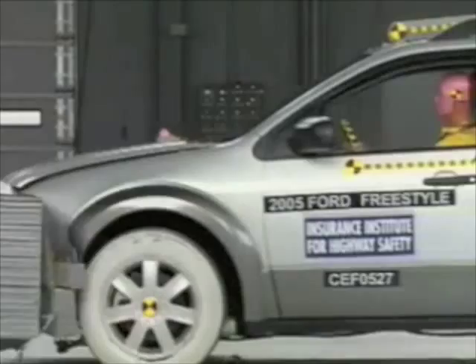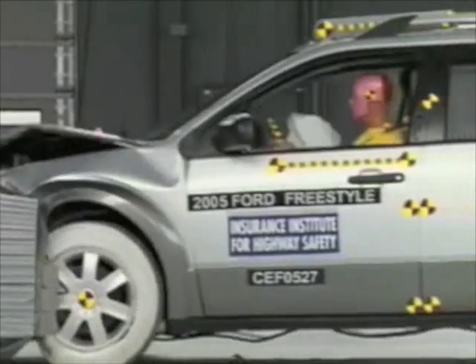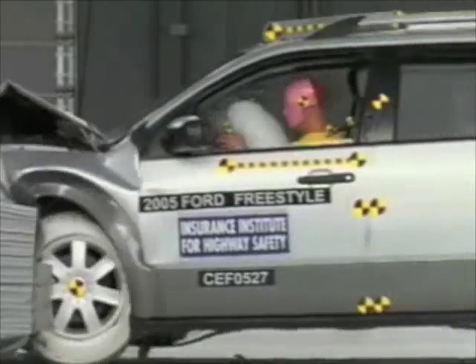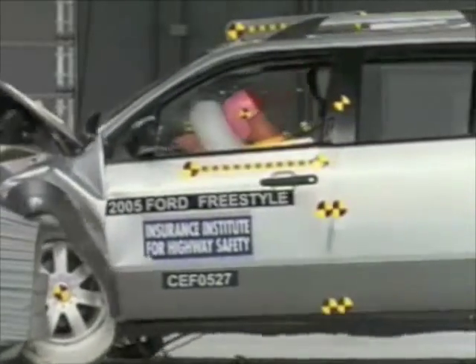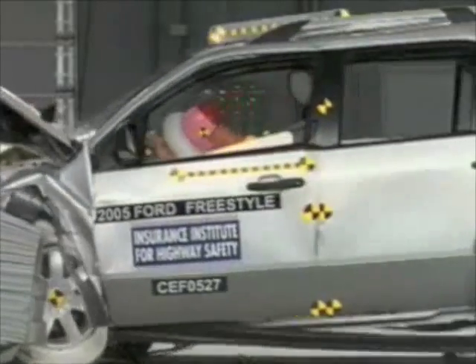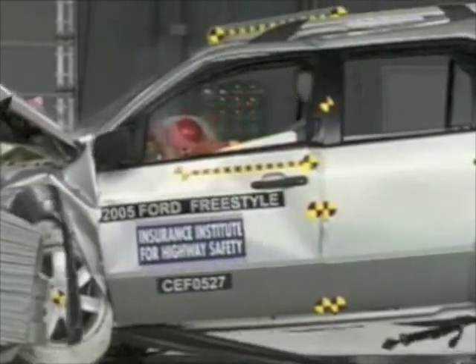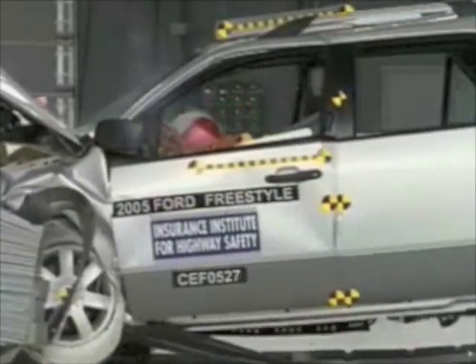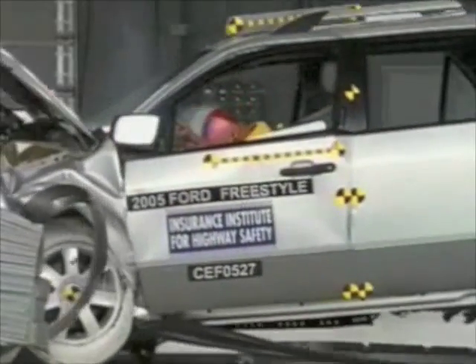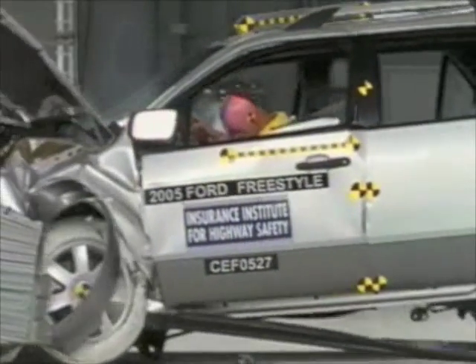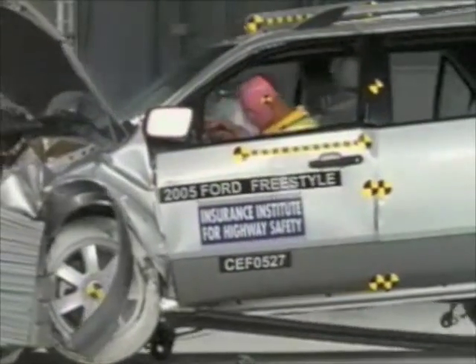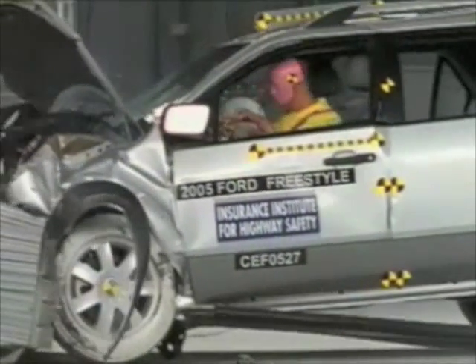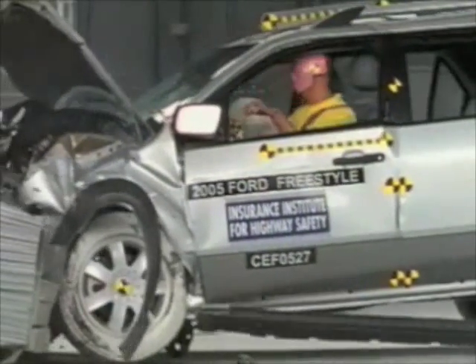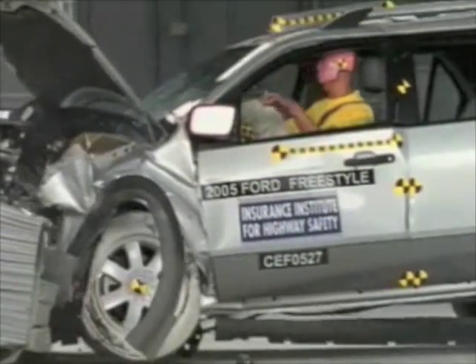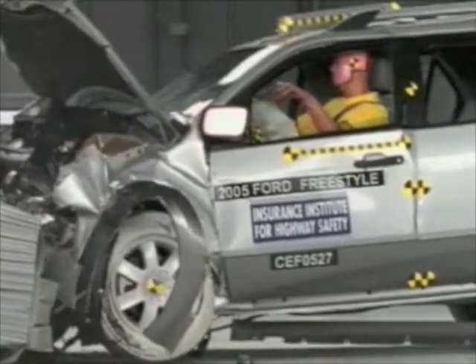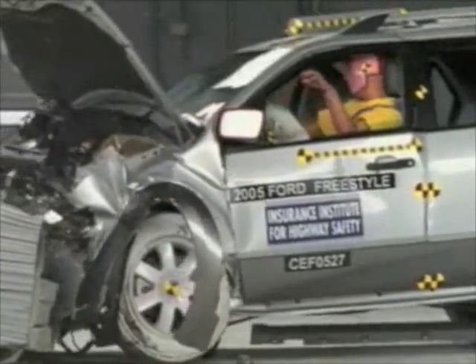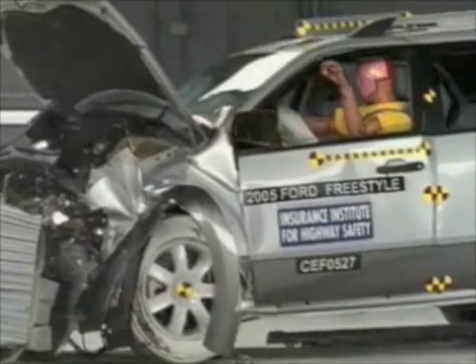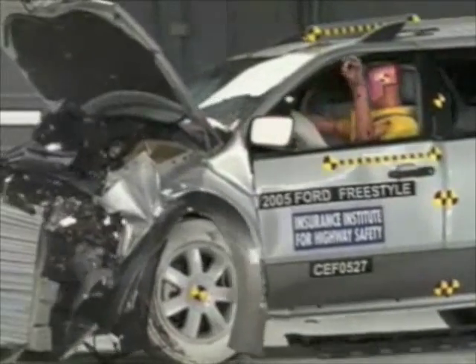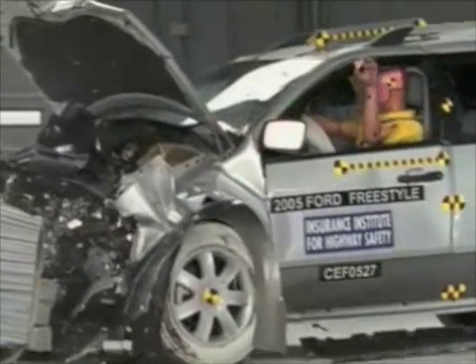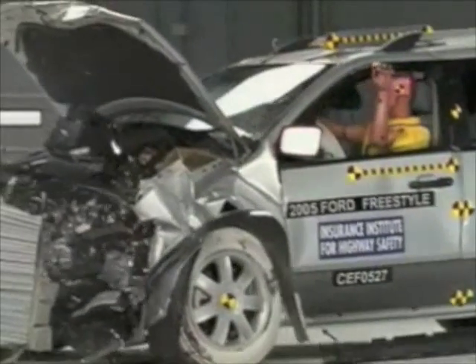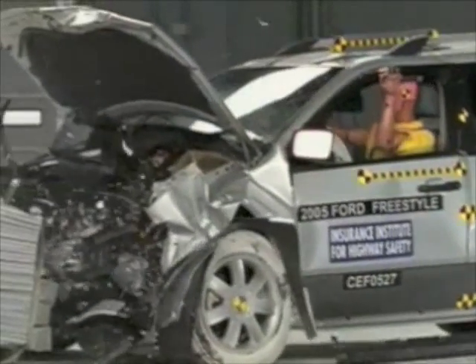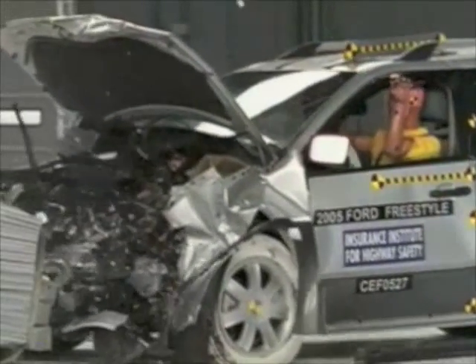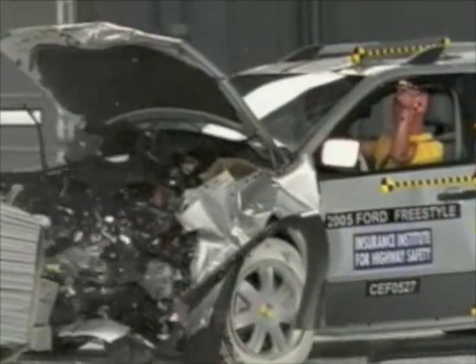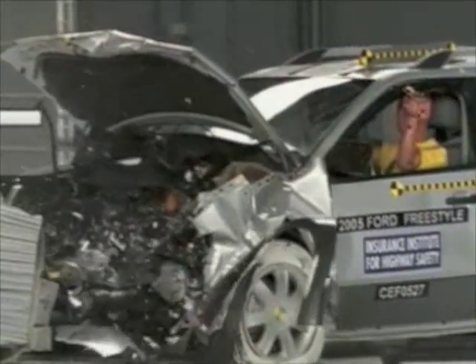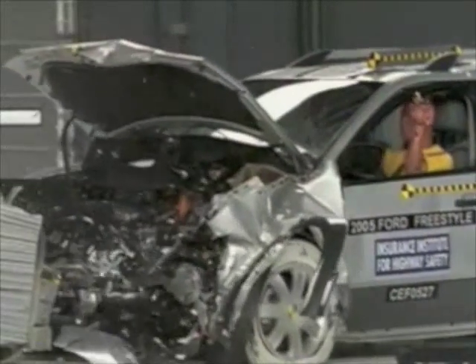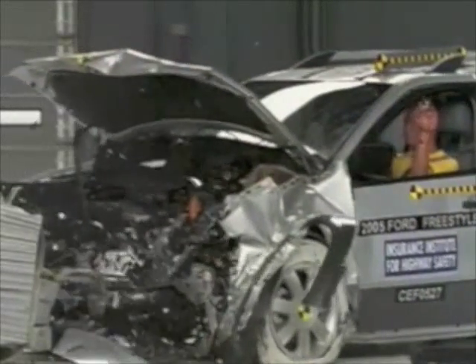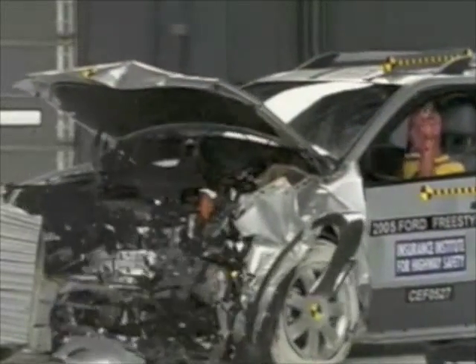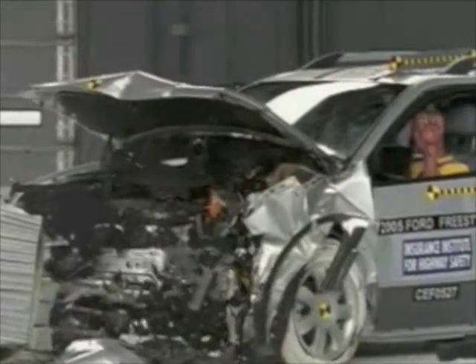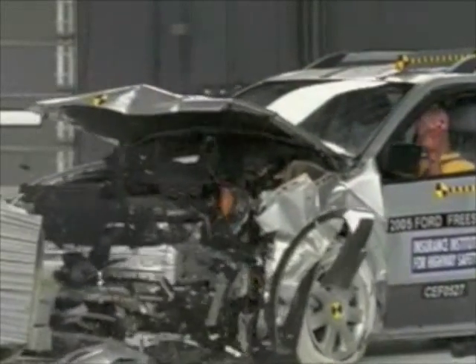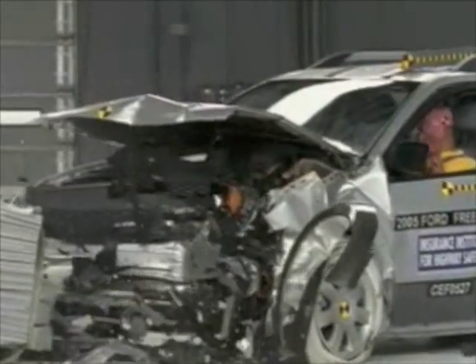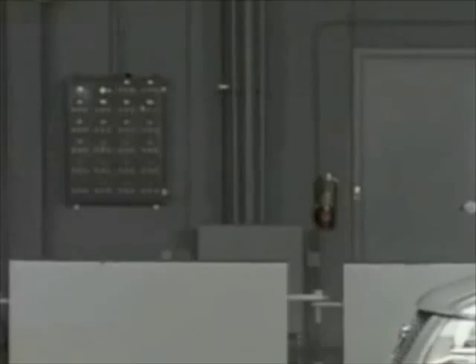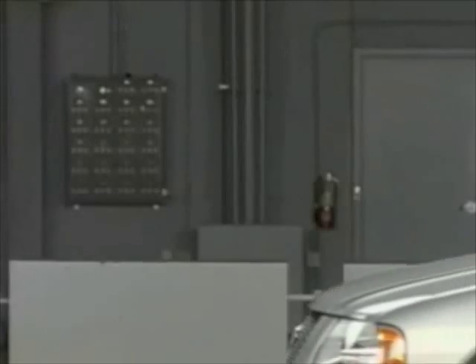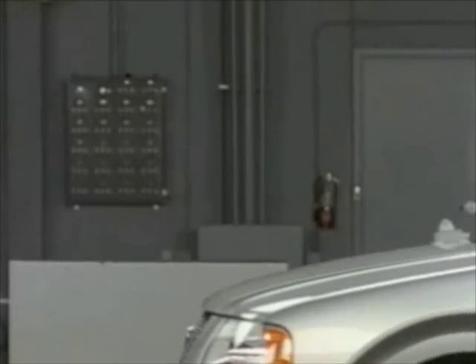However, in this closer look, we see that the dummy's head hits the steering wheel through the airbag and it rebounds into the roof rail. High head acceleration from the steering wheel hit indicates a head injury would be possible.